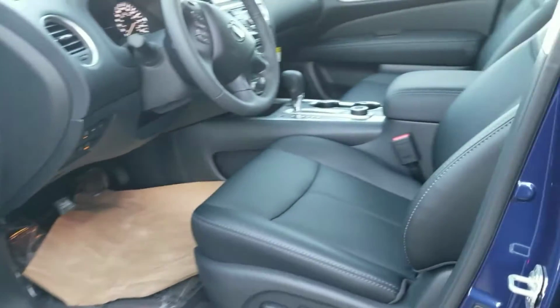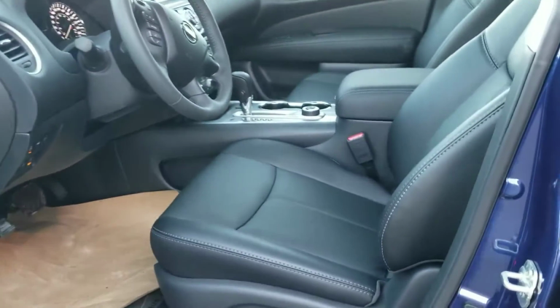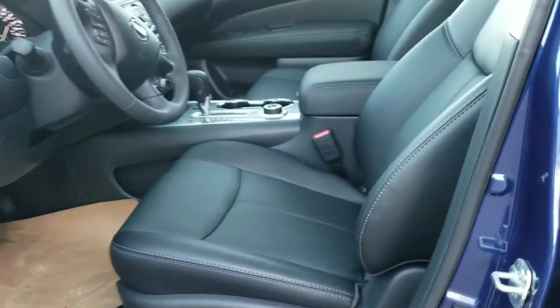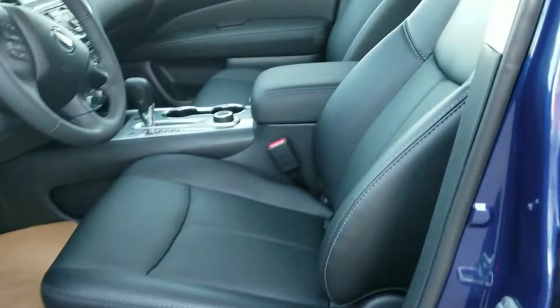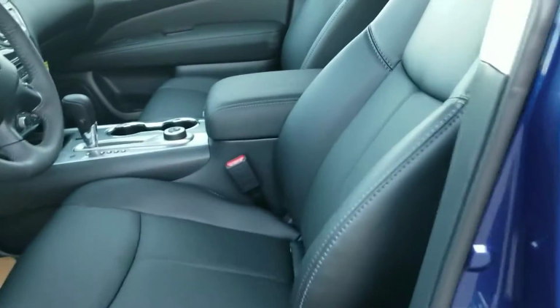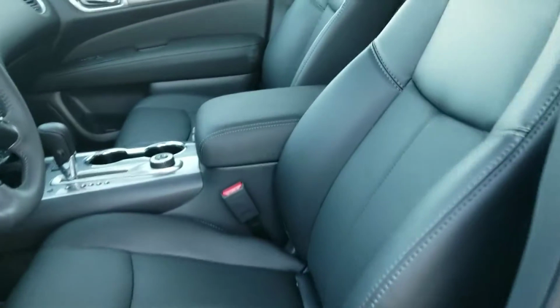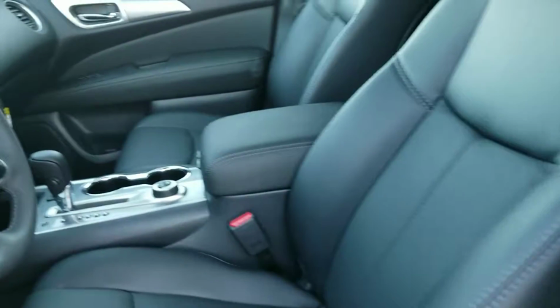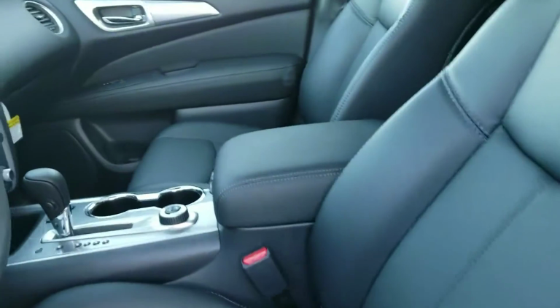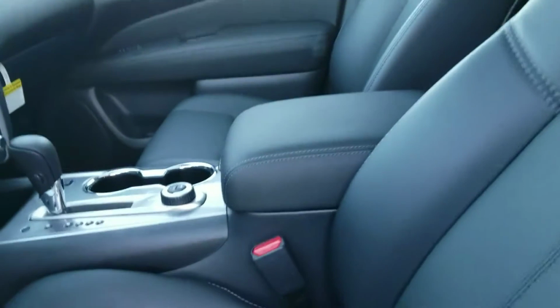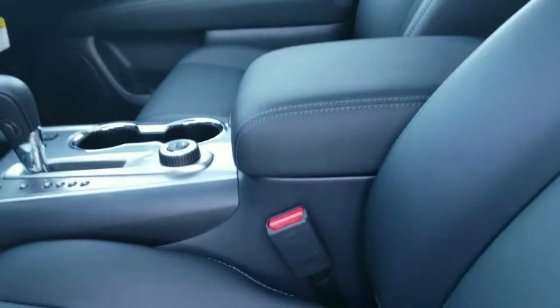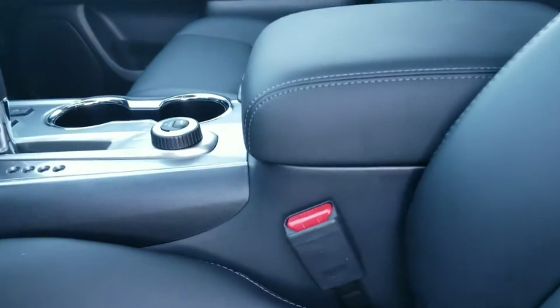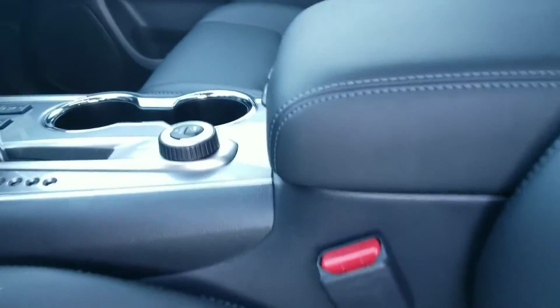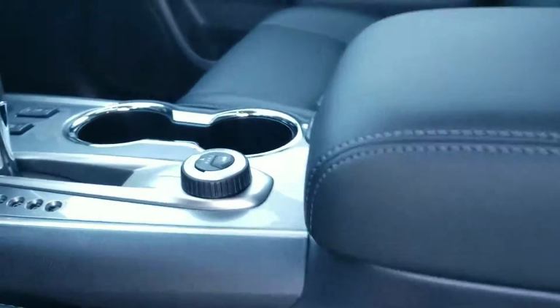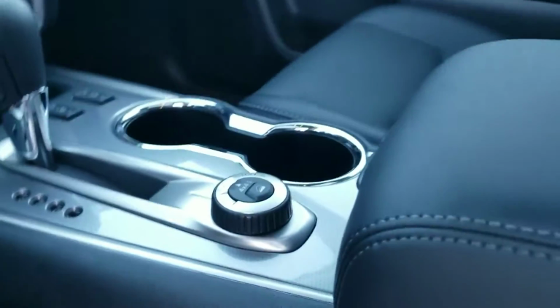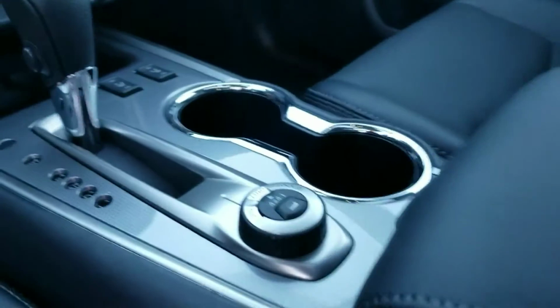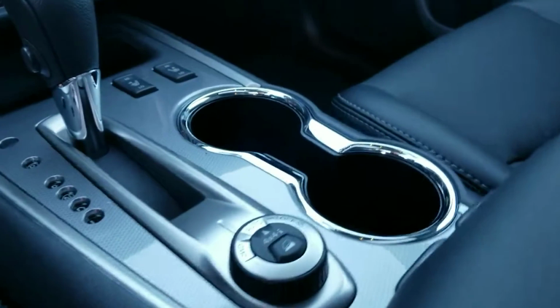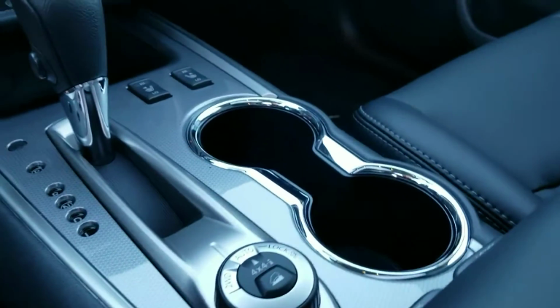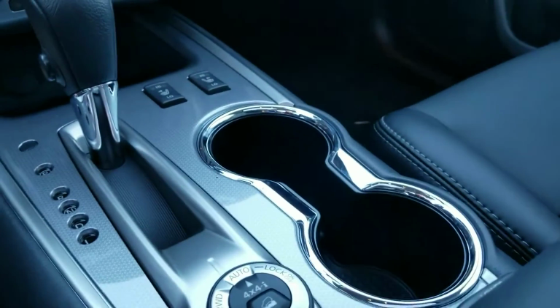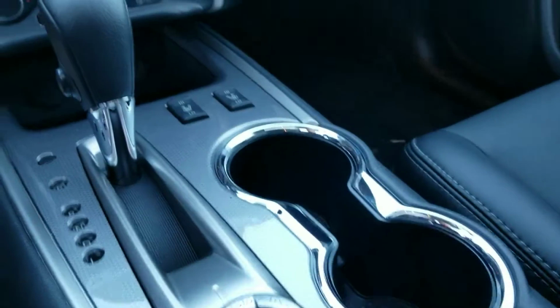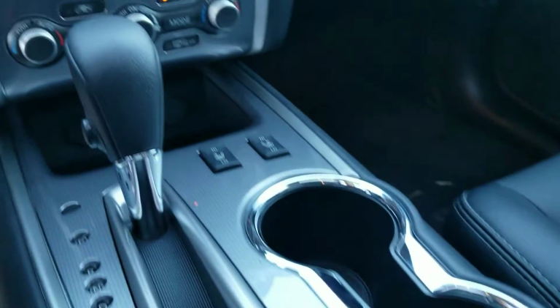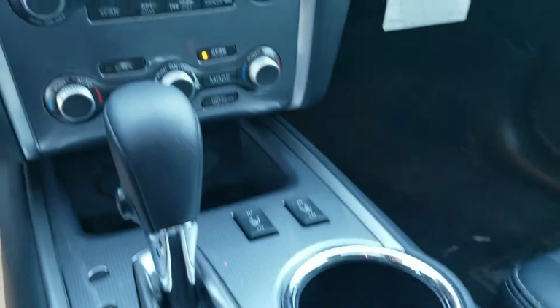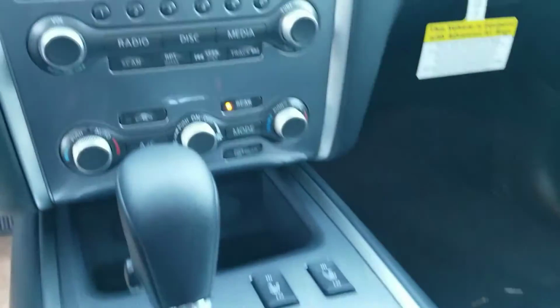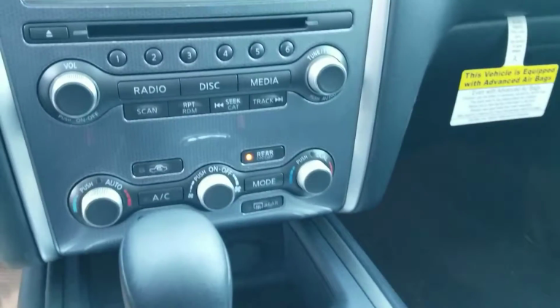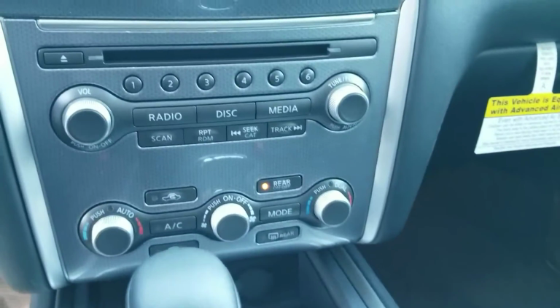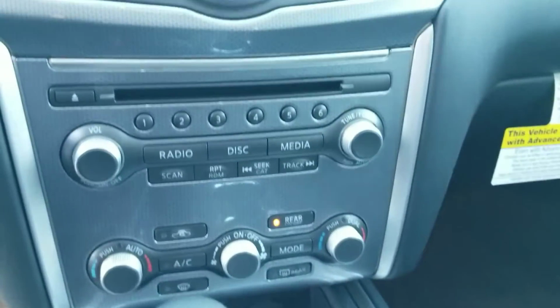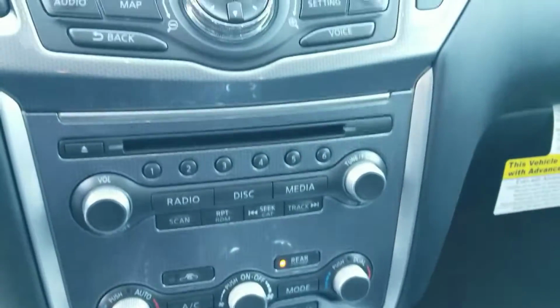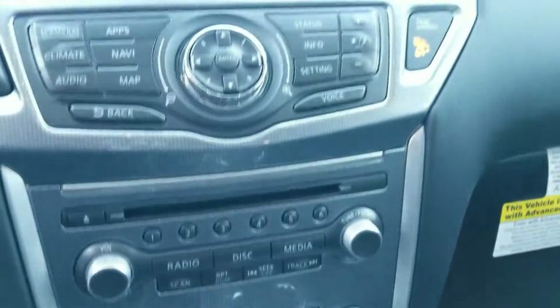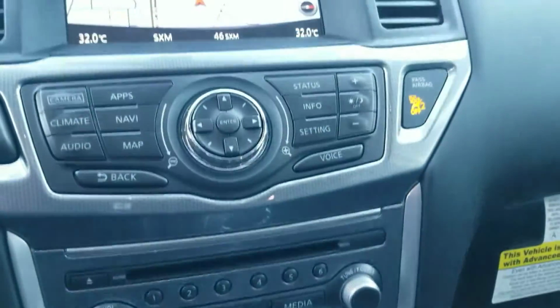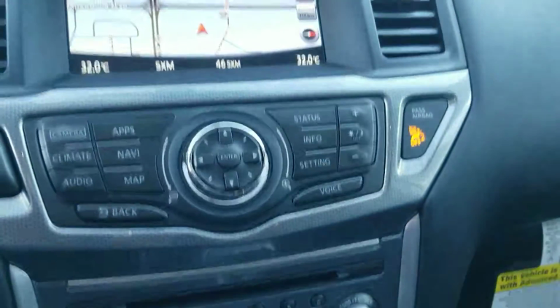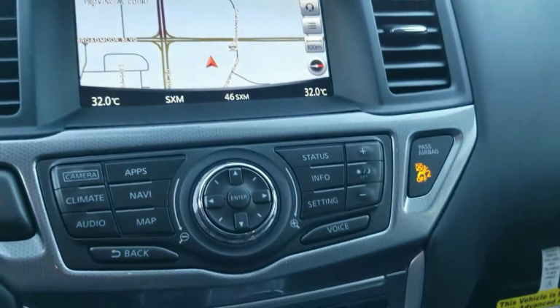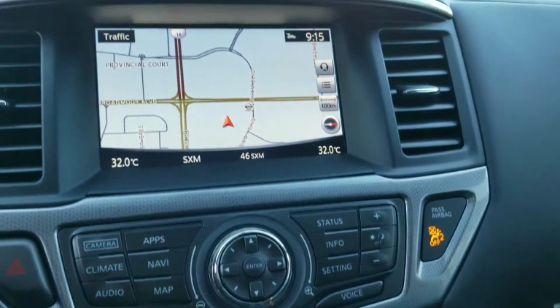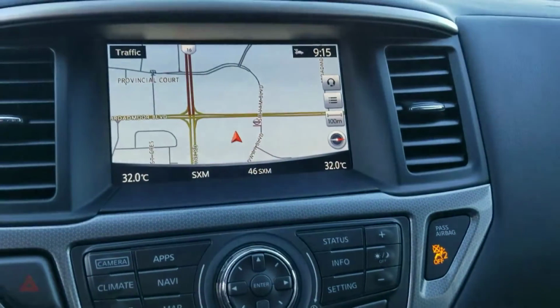The leather interior features nice white stitching. You have the option of driving in two-wheel, auto, or four-high. You are also able to have dual climate control, and this does come with navigation.